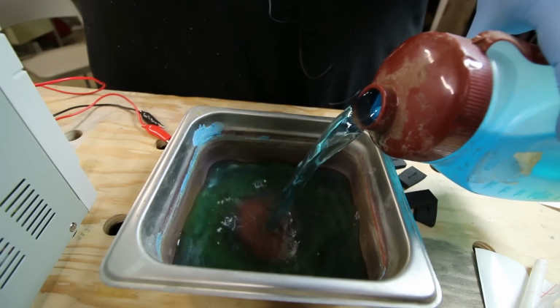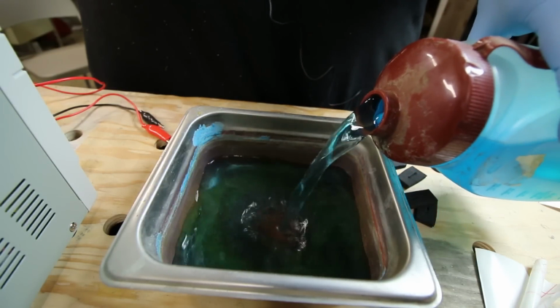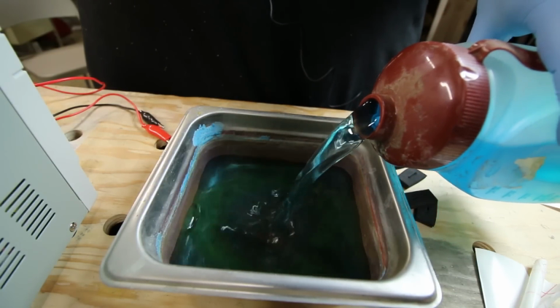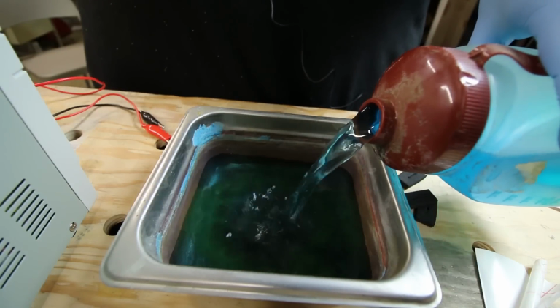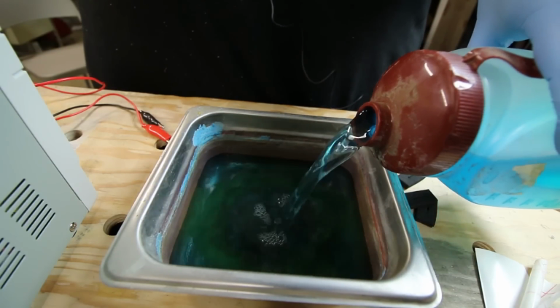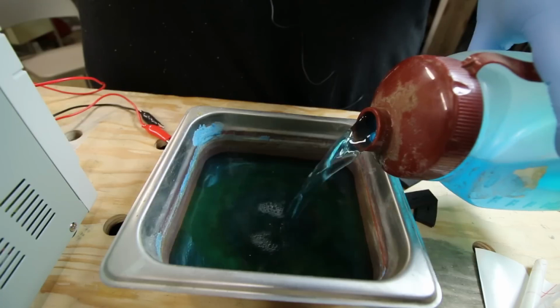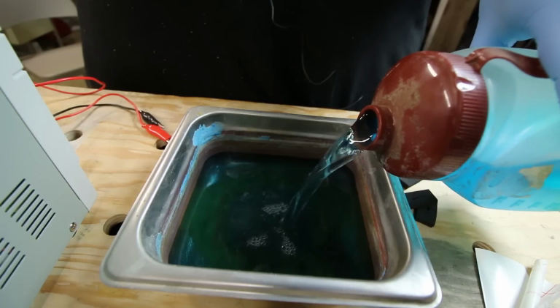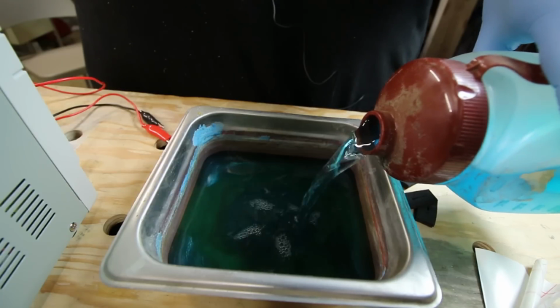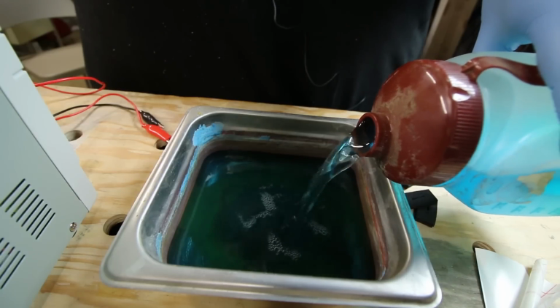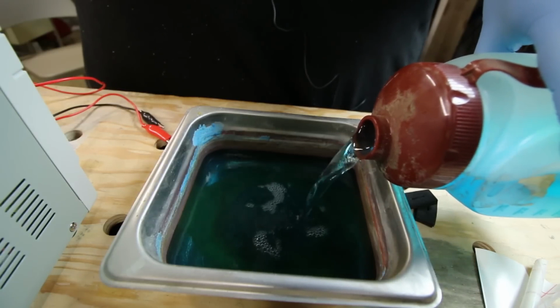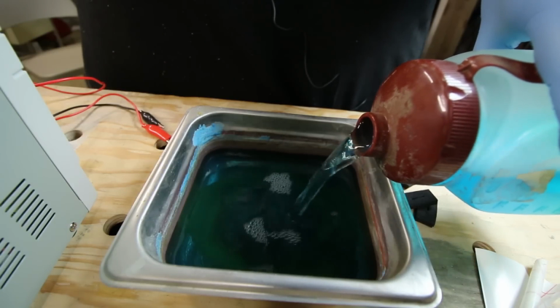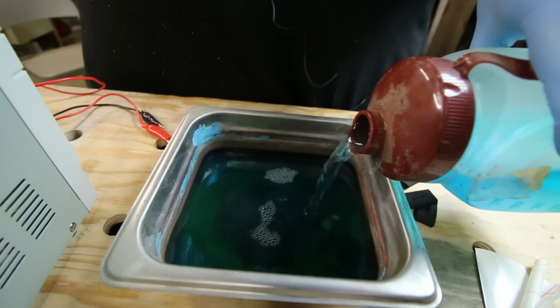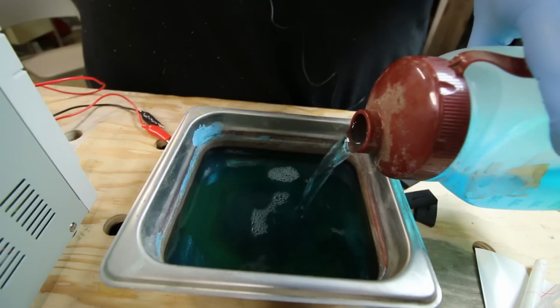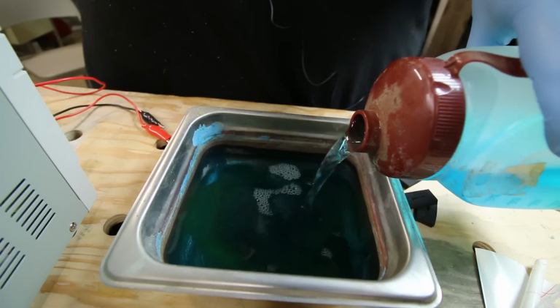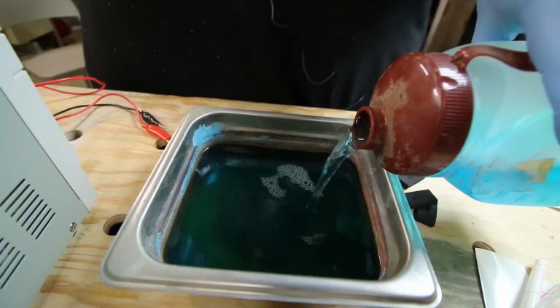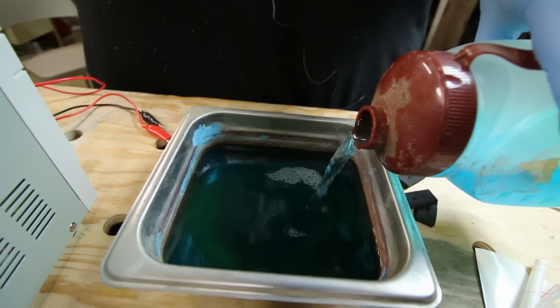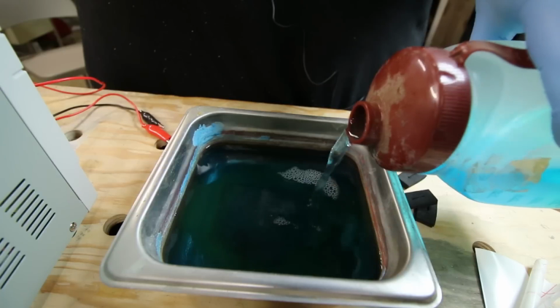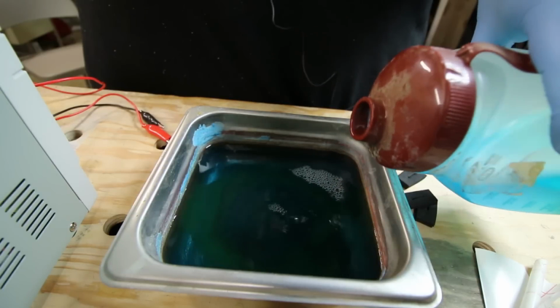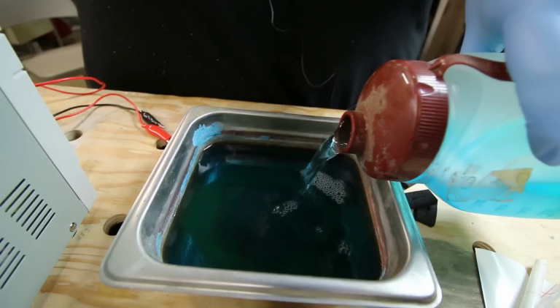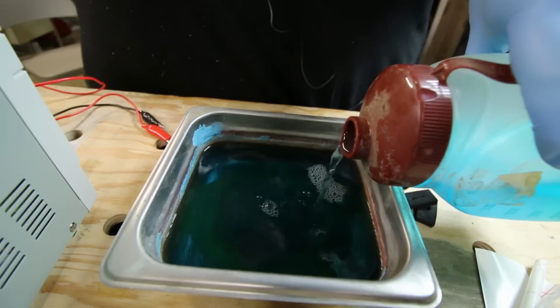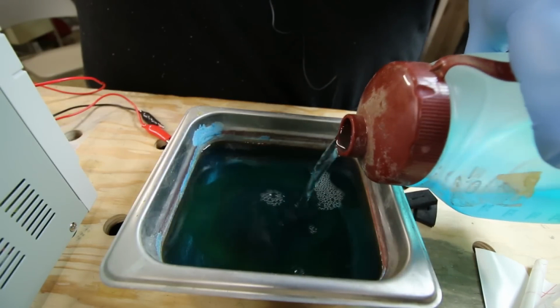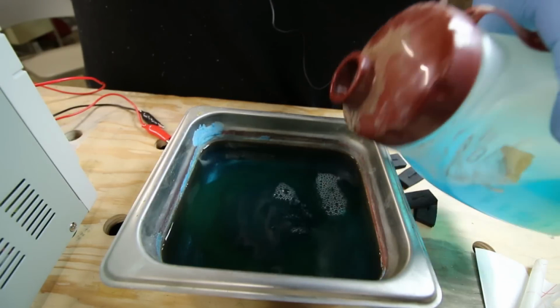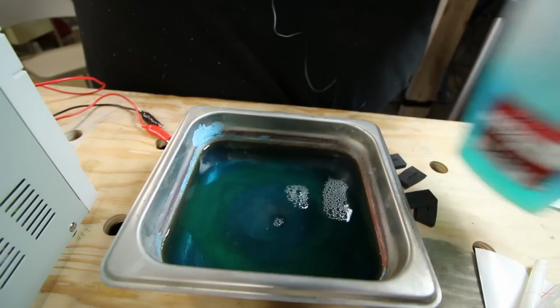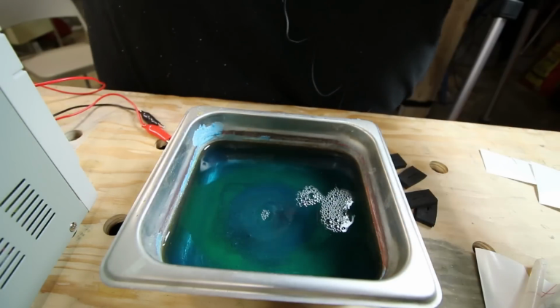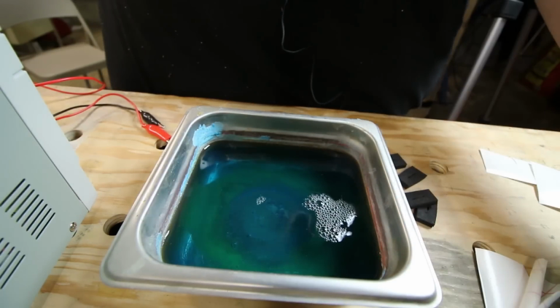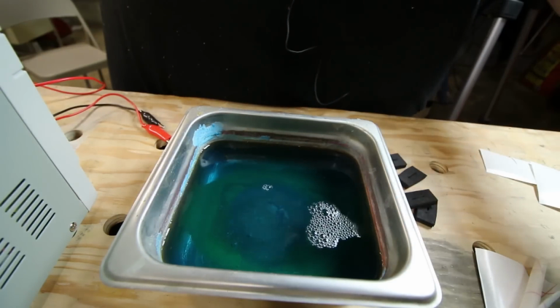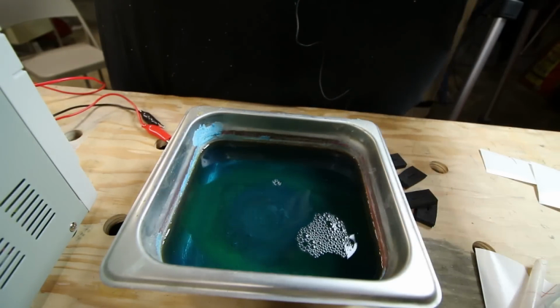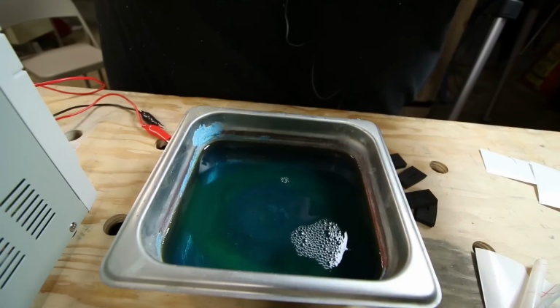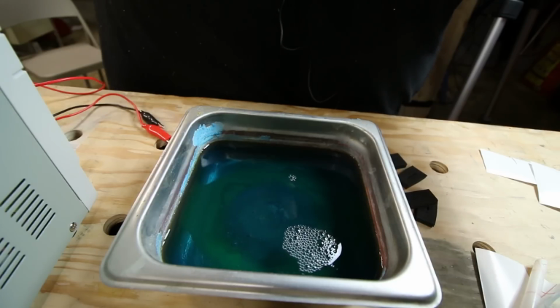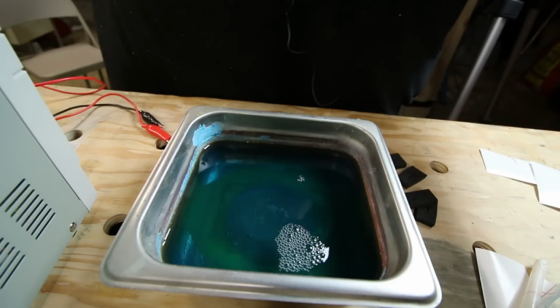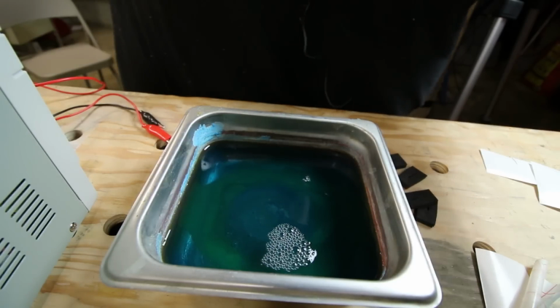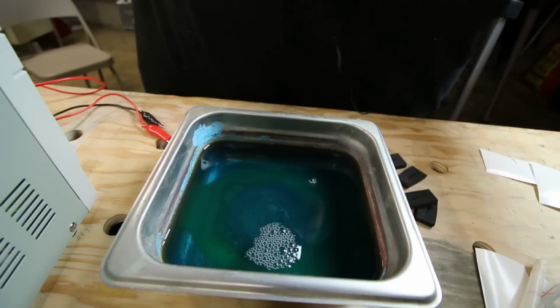There are ways to refresh acid etching solution, but generally it has a finite life — once so much metal is dissolved in it, it no longer works. With this copper sulfate solution, with the exception of evaporation, you can just keep using it over and over. That's why that jar of blue crystals will last you a good long while.